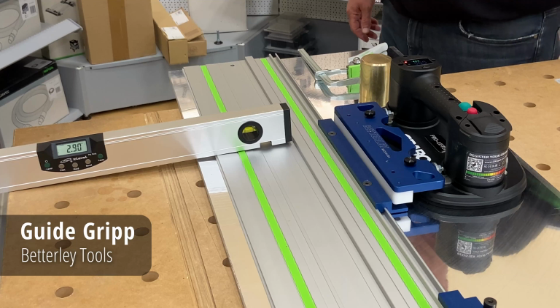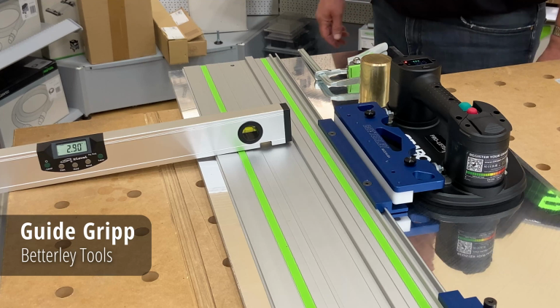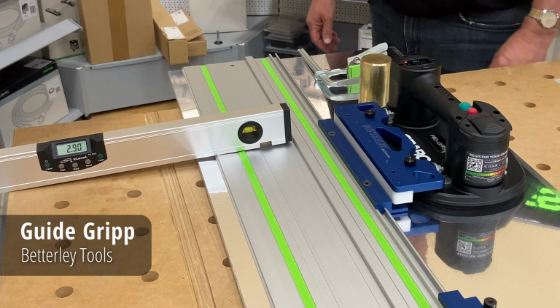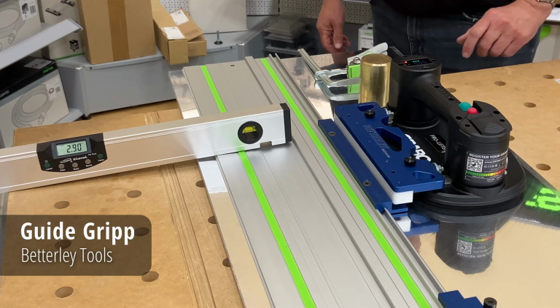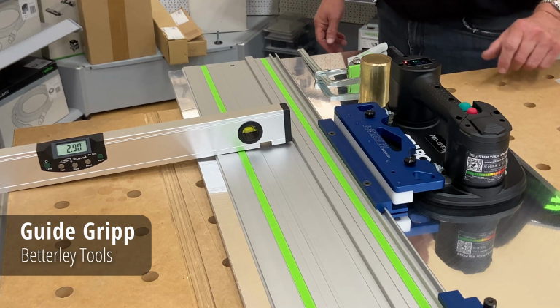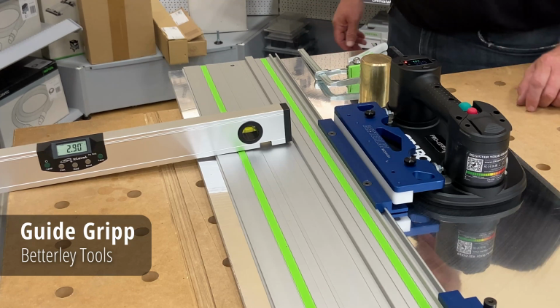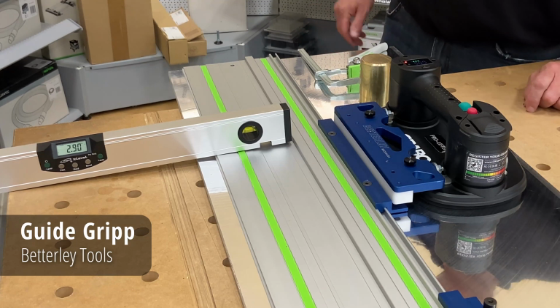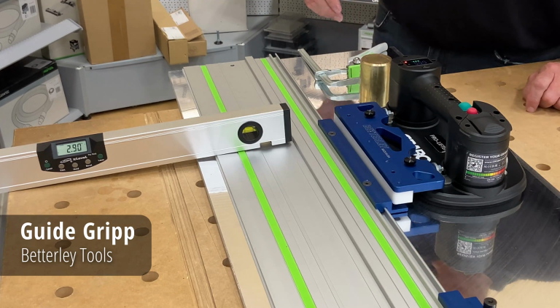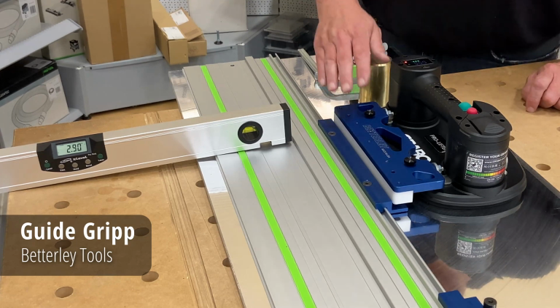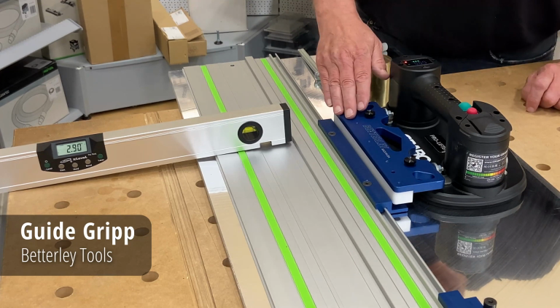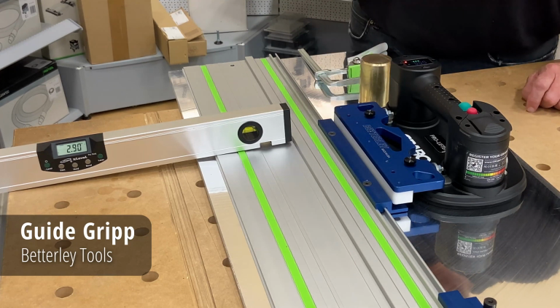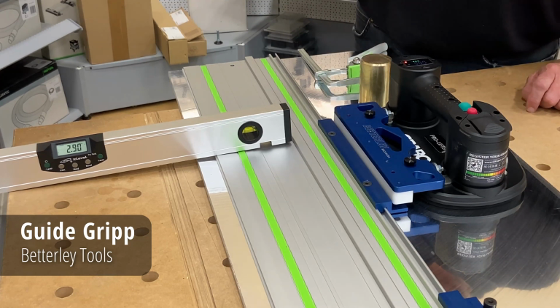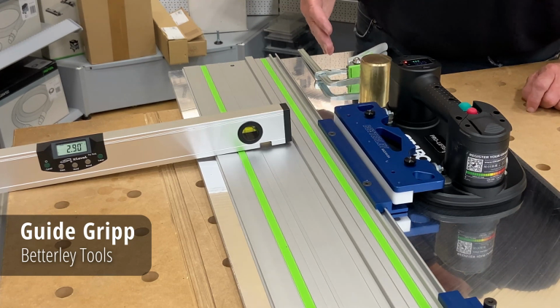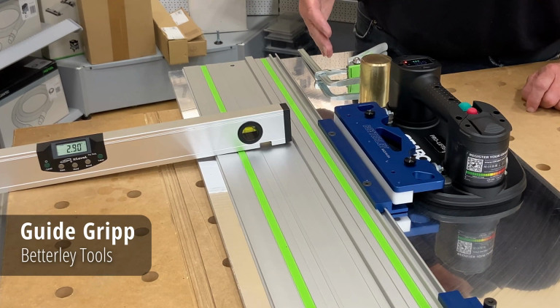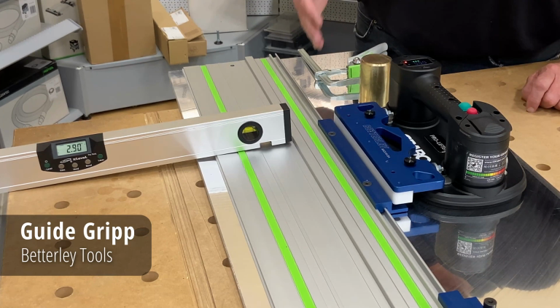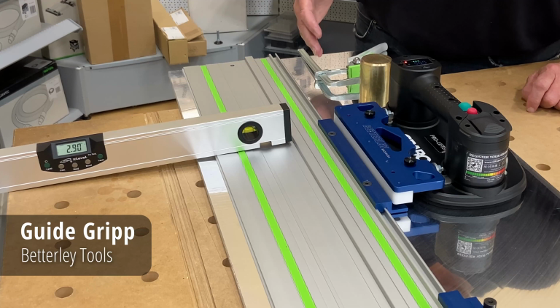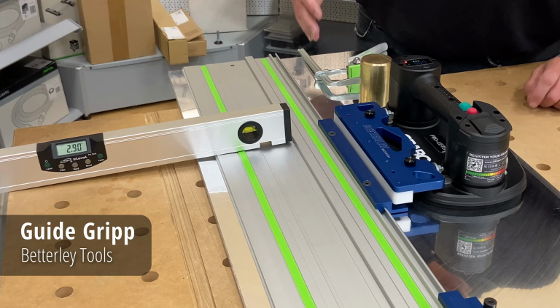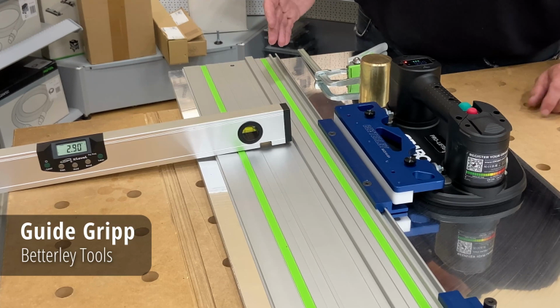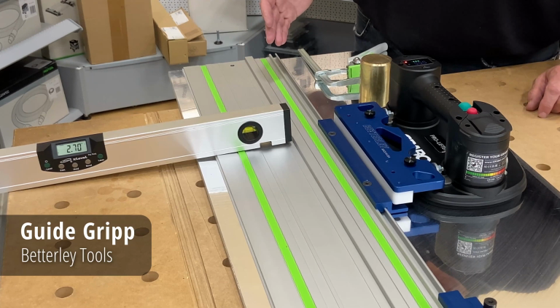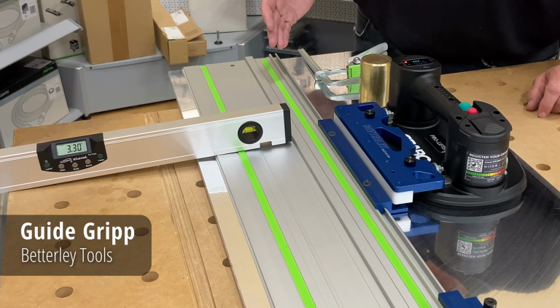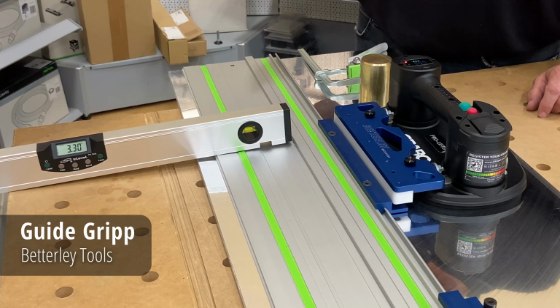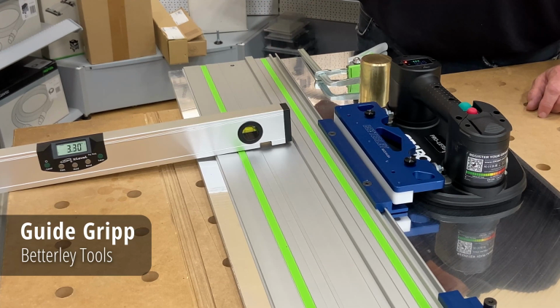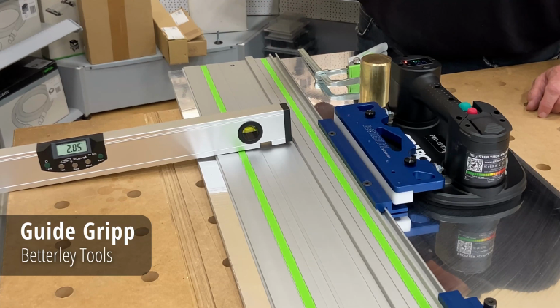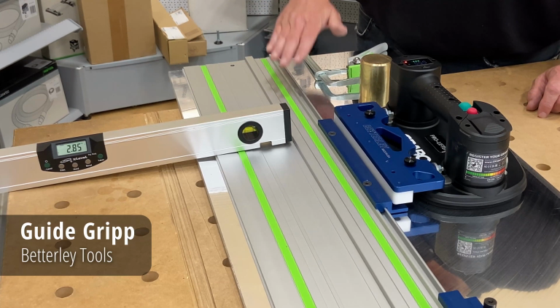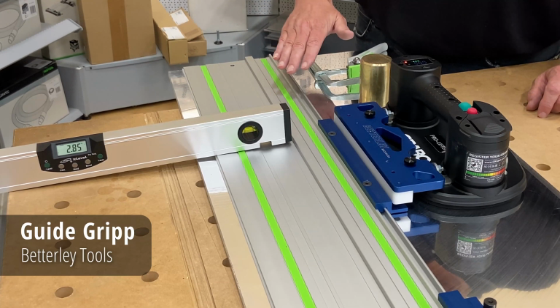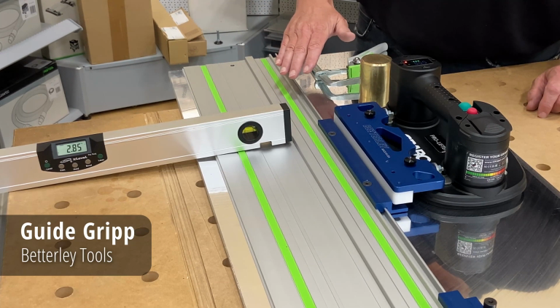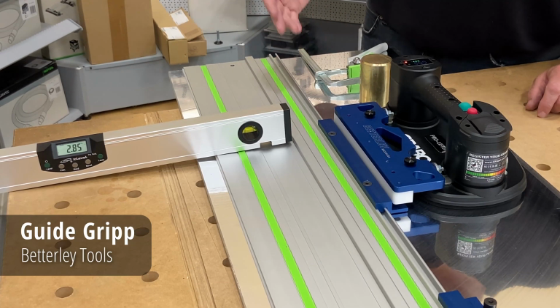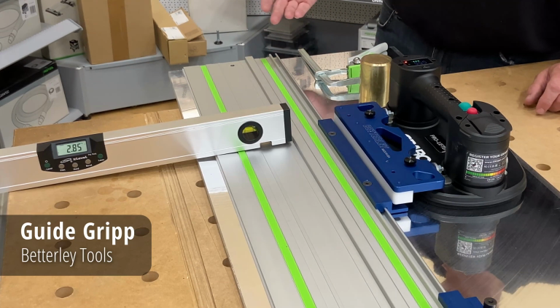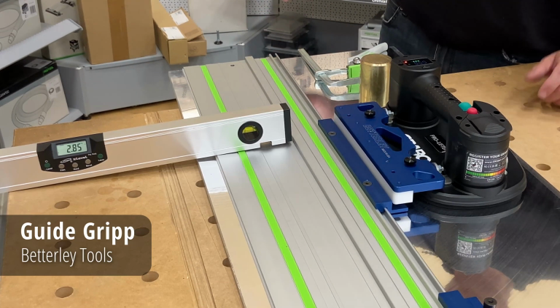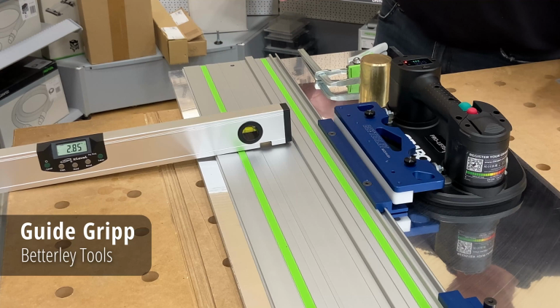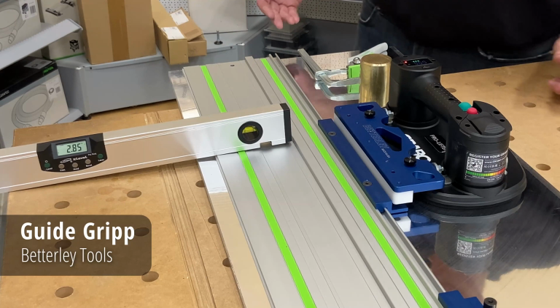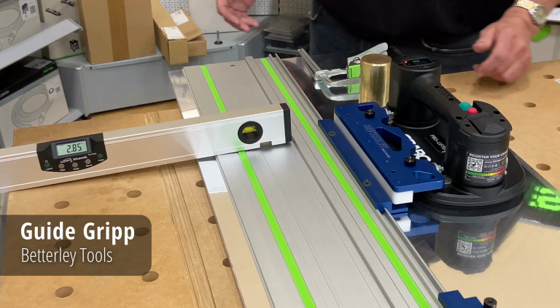In this video, I'd like to demonstrate how the Betterle Guide Grip clamps the guide rail firmly in place and prevents it from moving, but it doesn't clamp down so hard that it distorts or tips the guide rail.